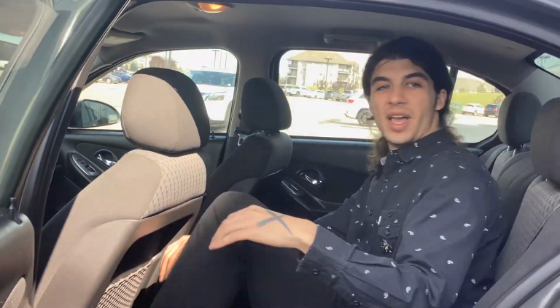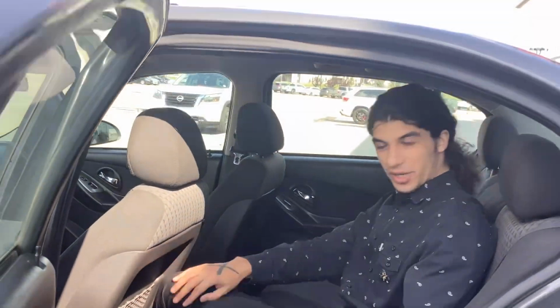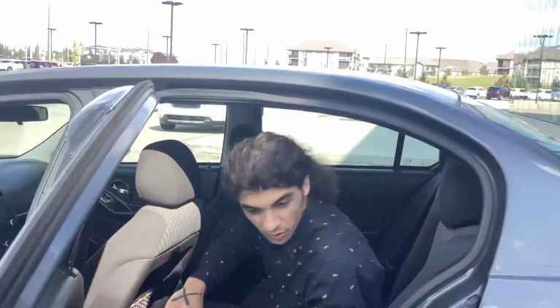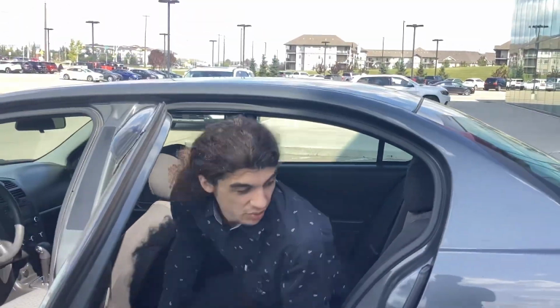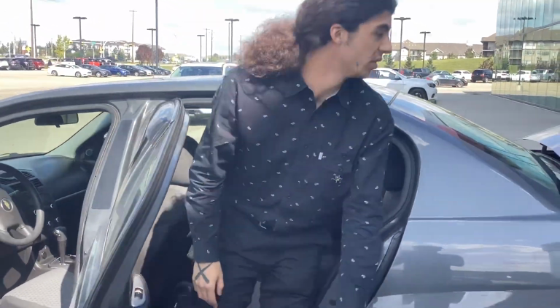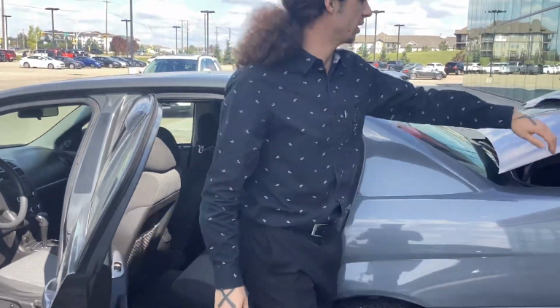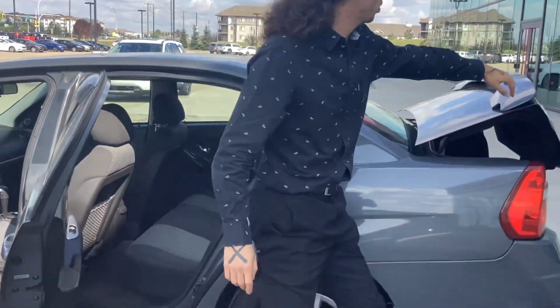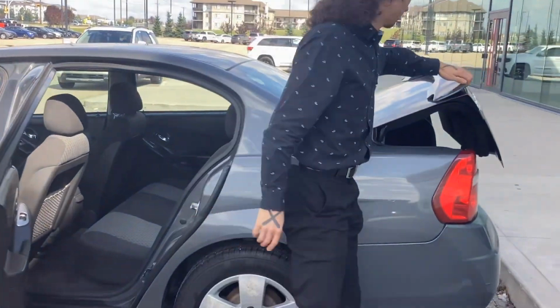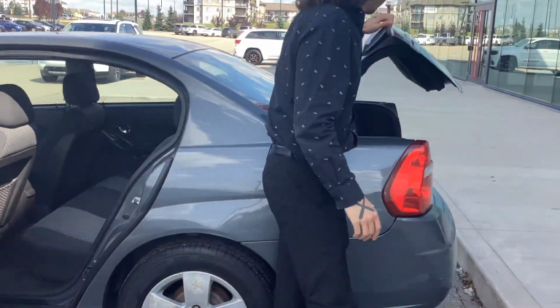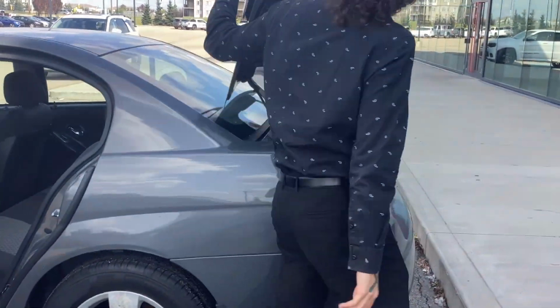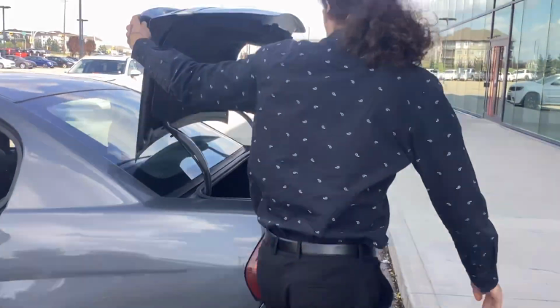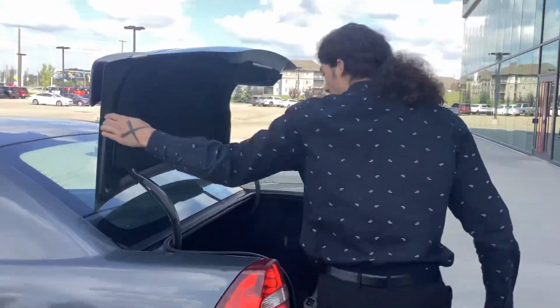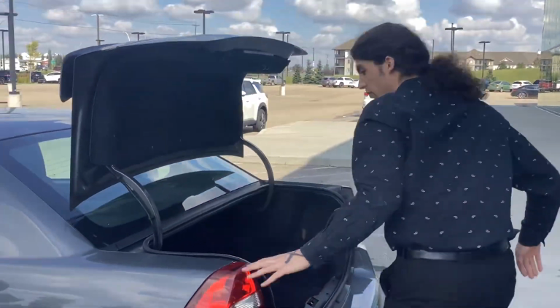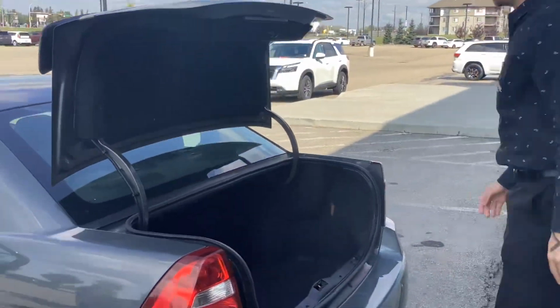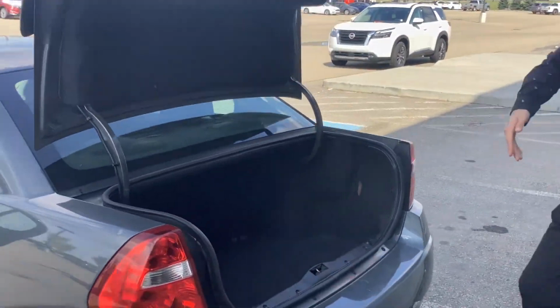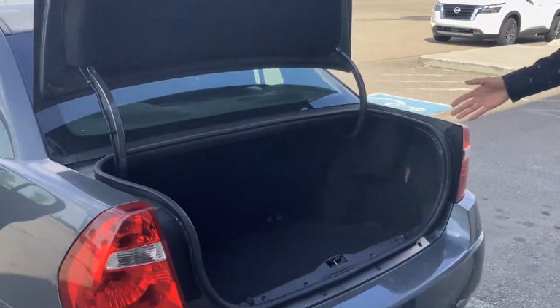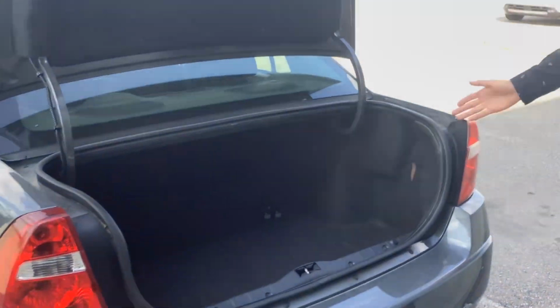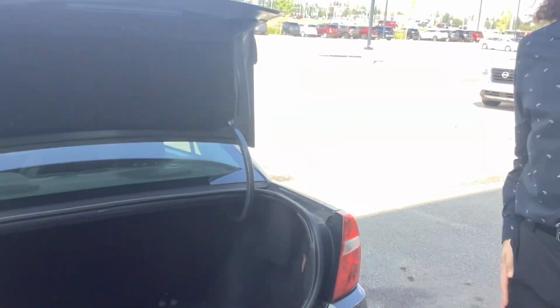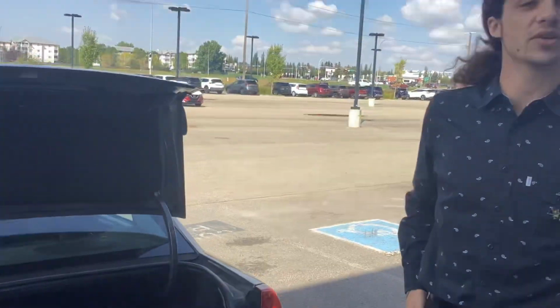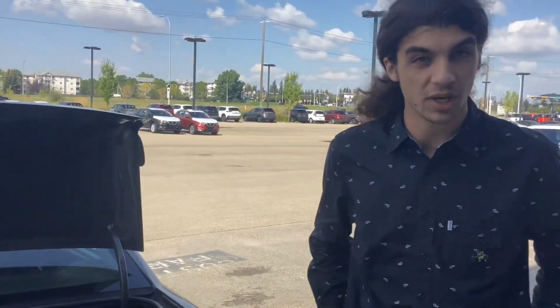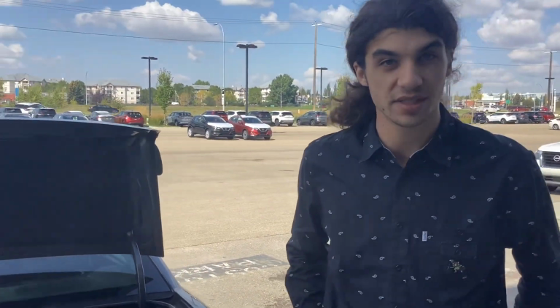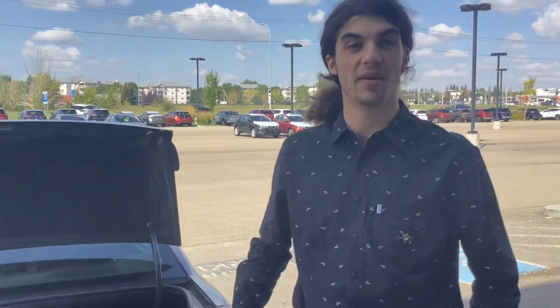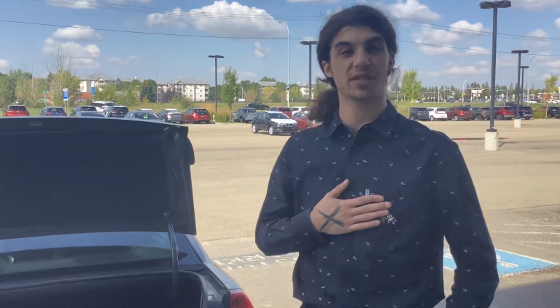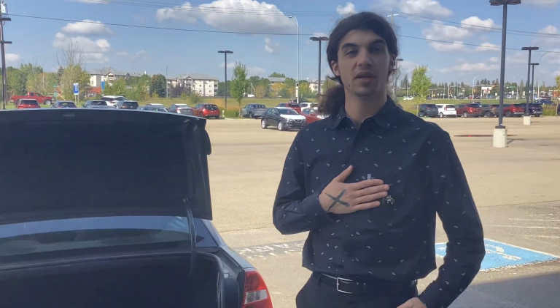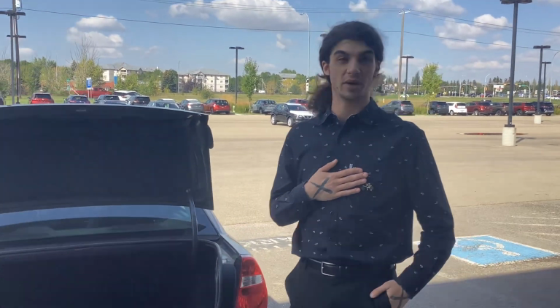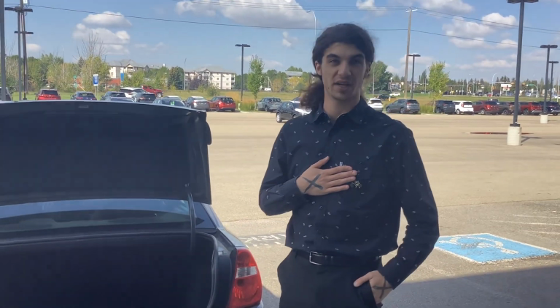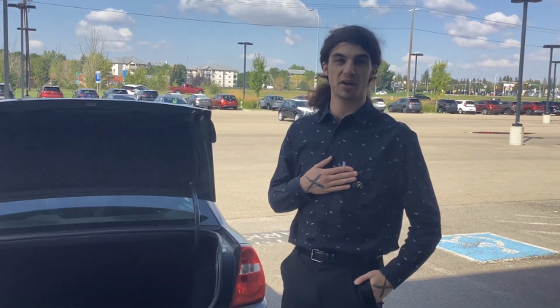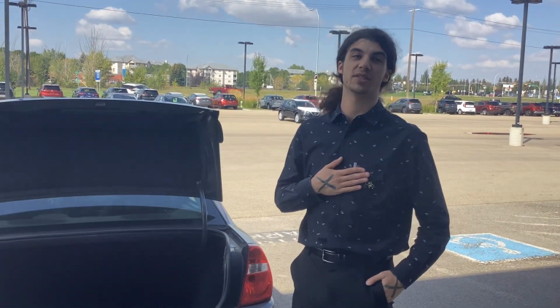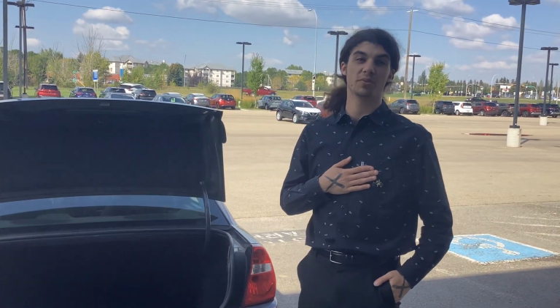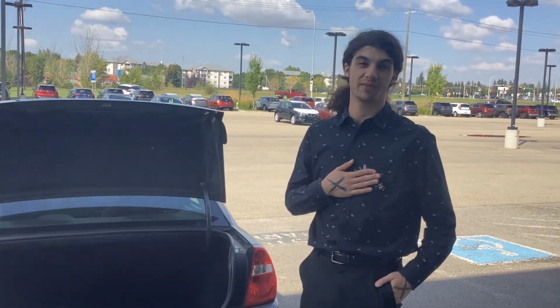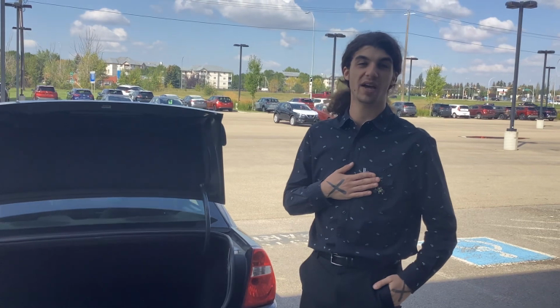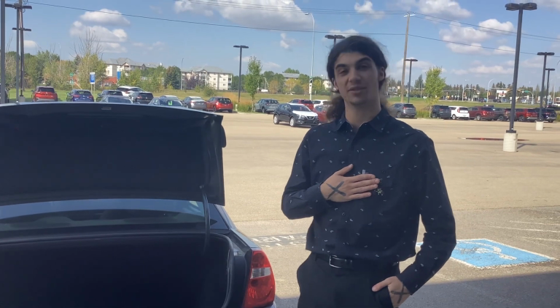And now we're gonna head towards the boot where I can just show you quickly any room for all the groceries you need. I'd love to answer any questions if you have any, Justin. I'm here at Northside Nissan. Our address is 13855 Manning Drive.